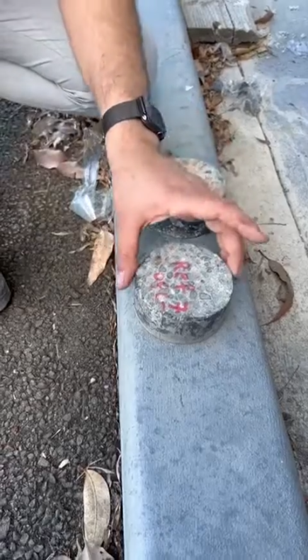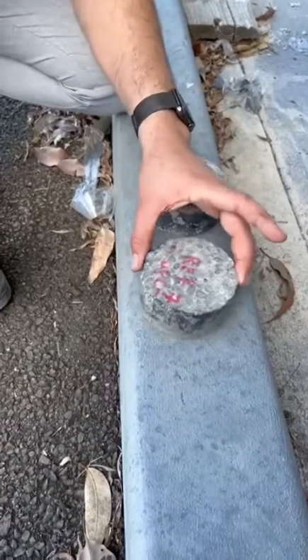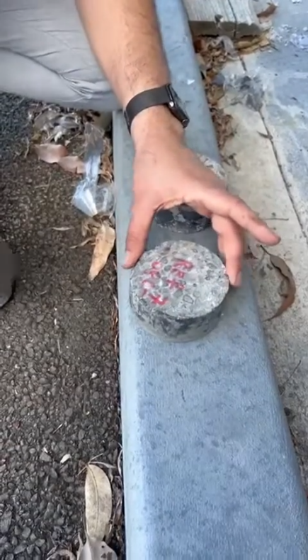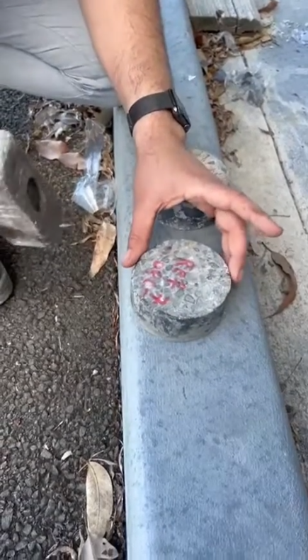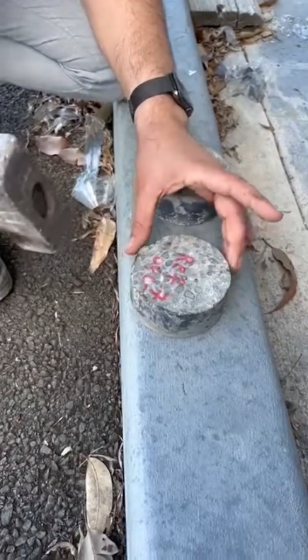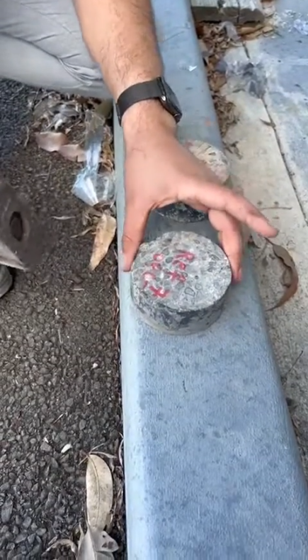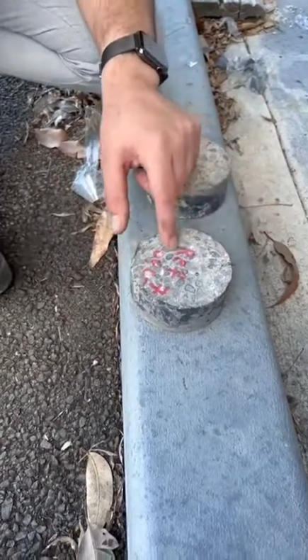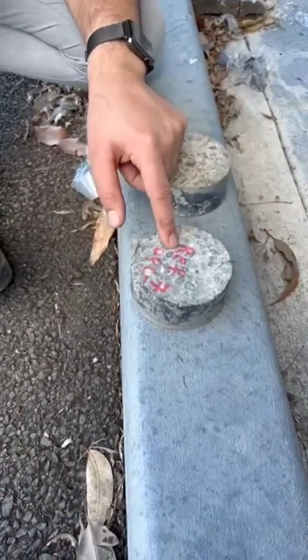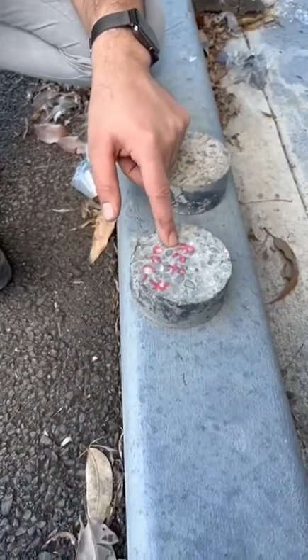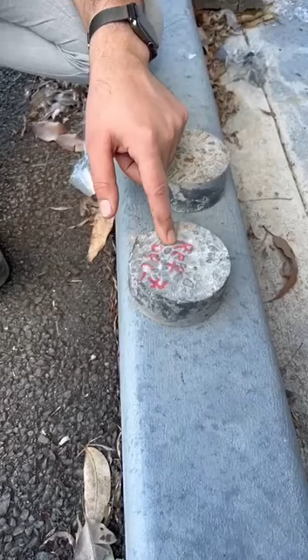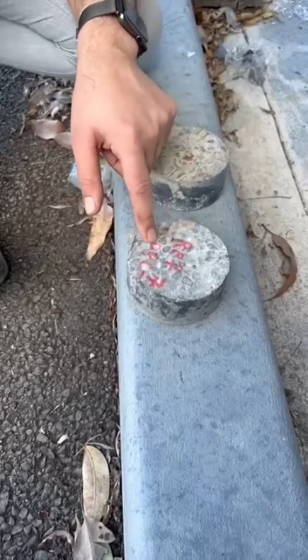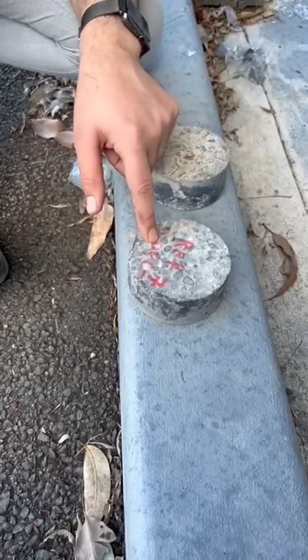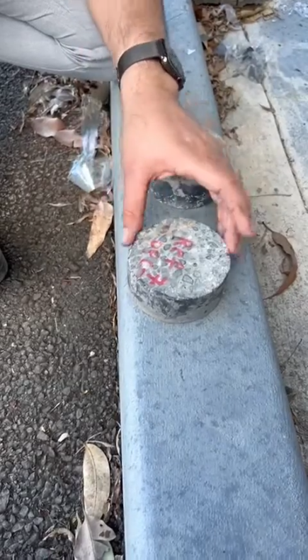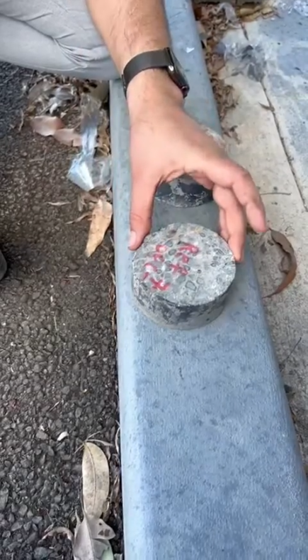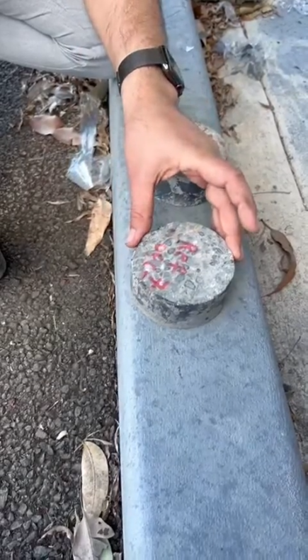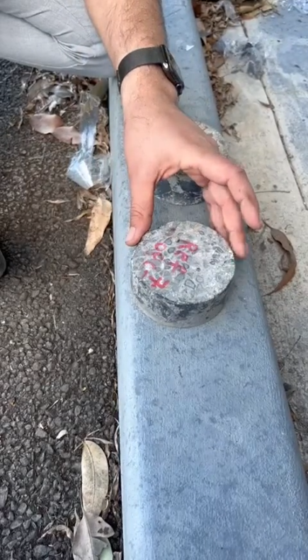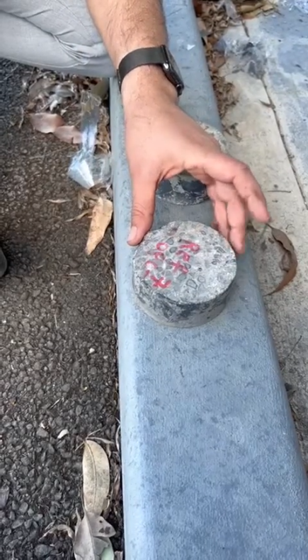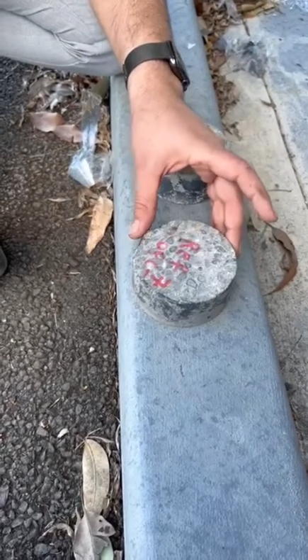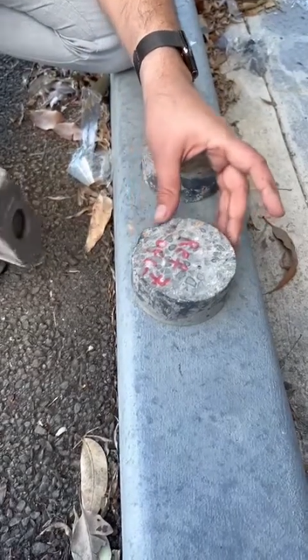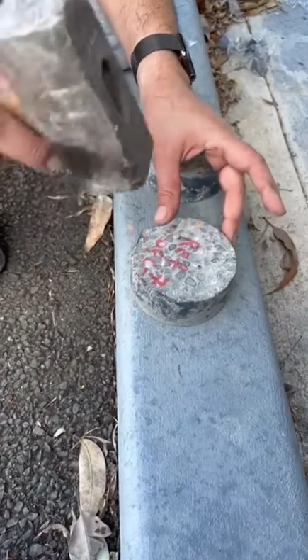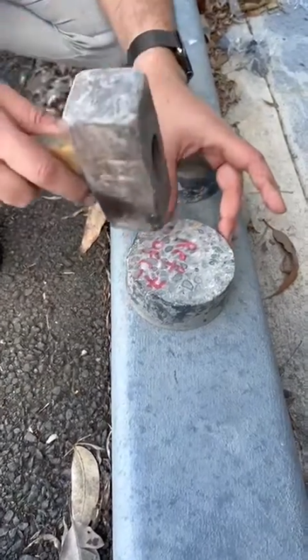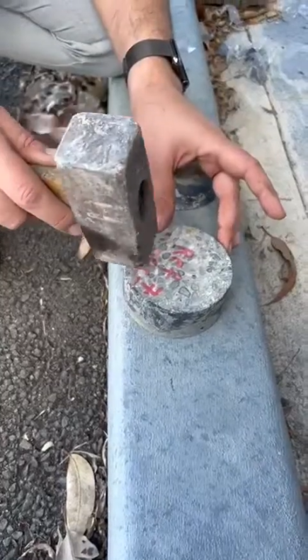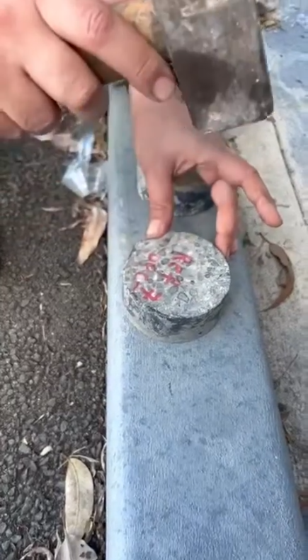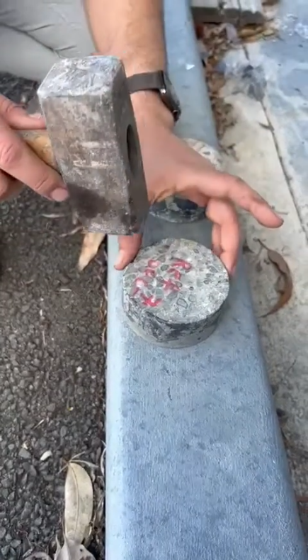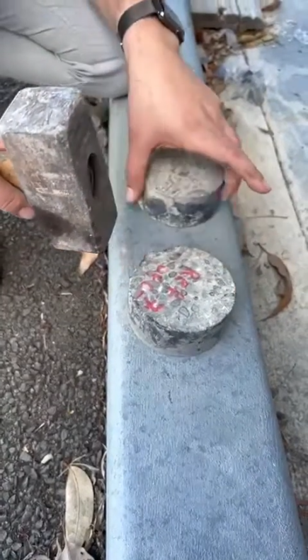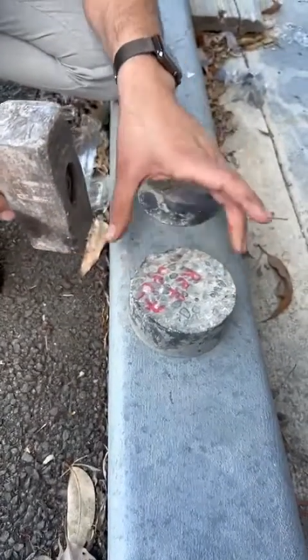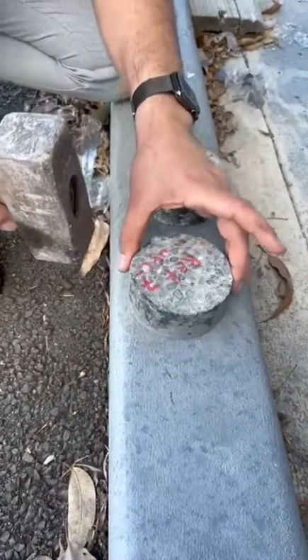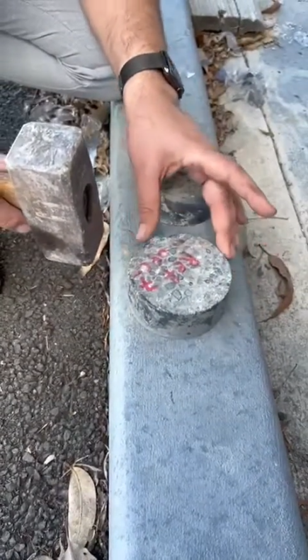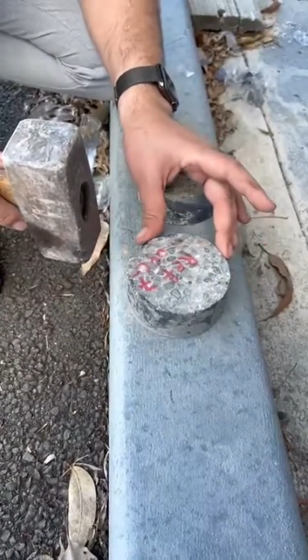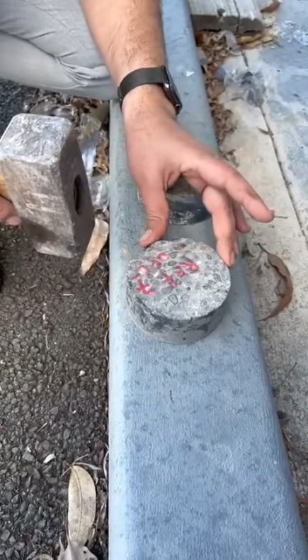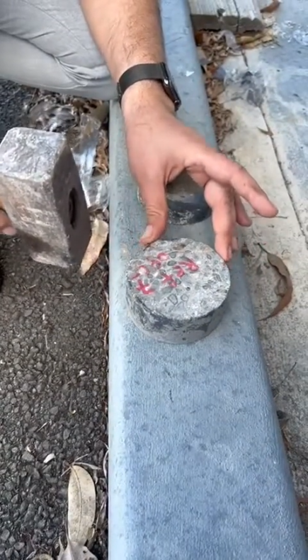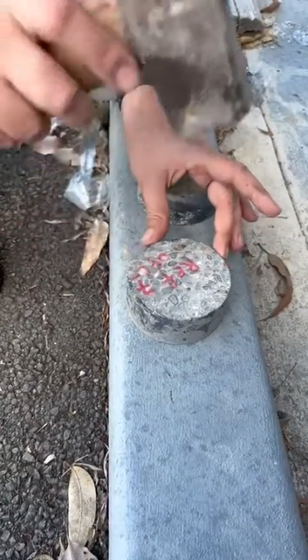This is reference concrete — OPC concrete which has not been treated by any waterproofing admixture. We're going to break it and see if it has any water repelling property.